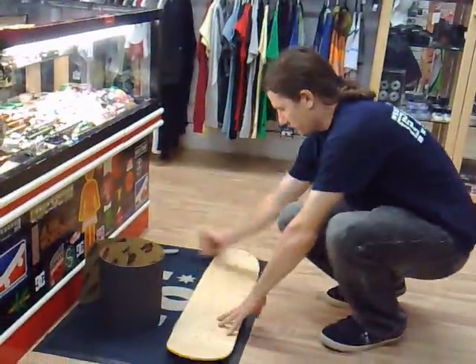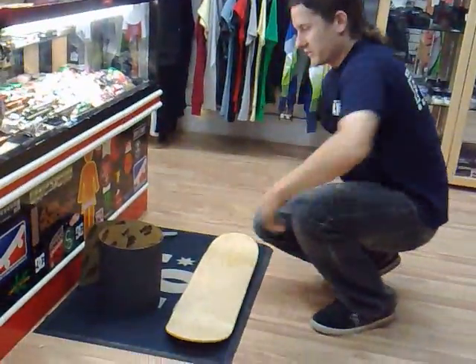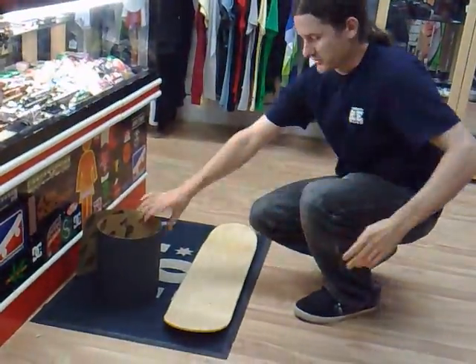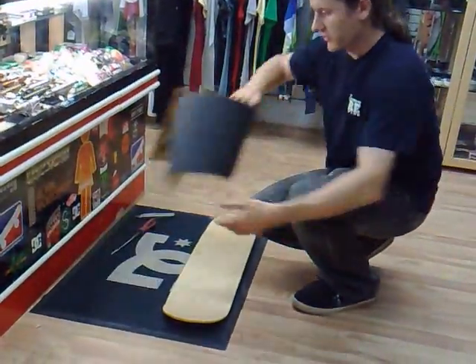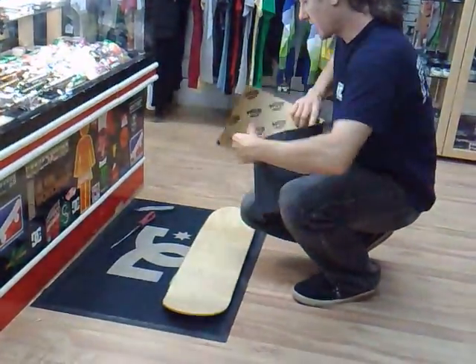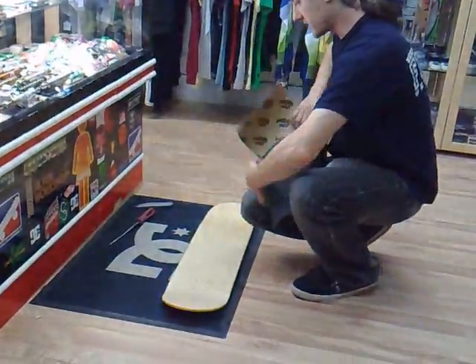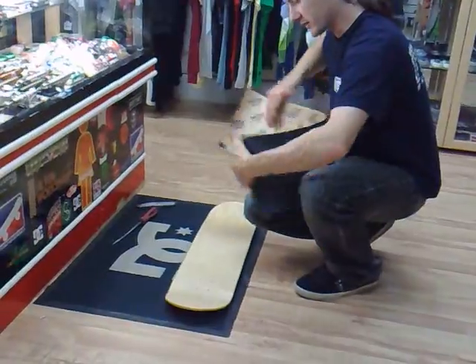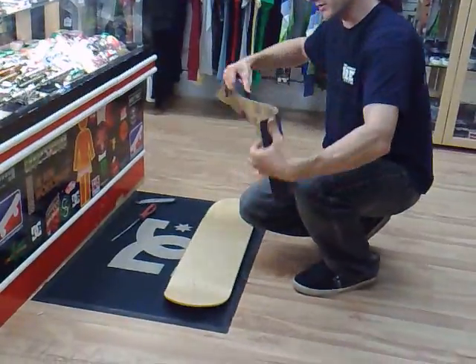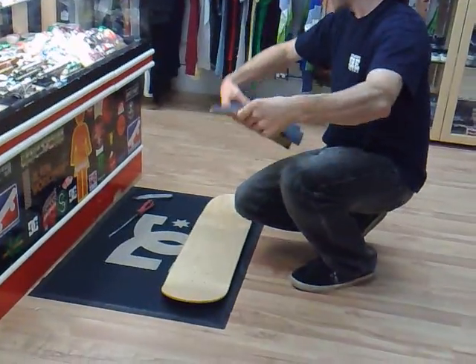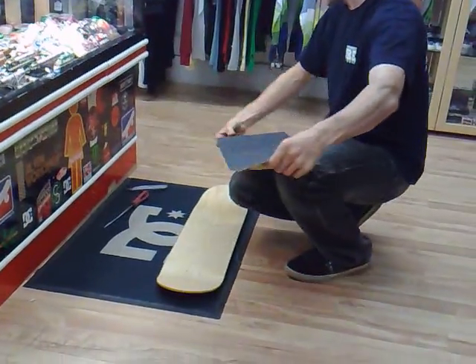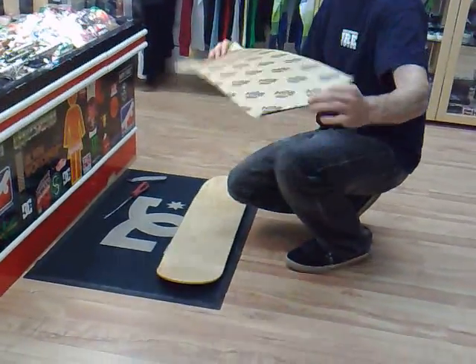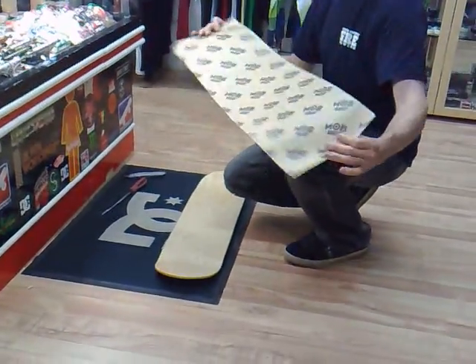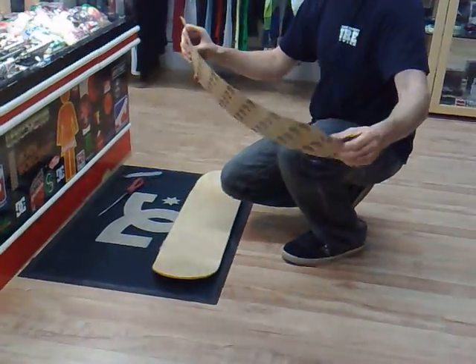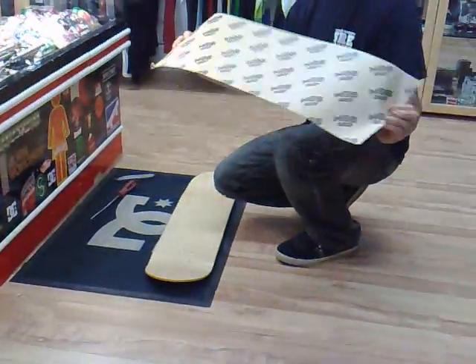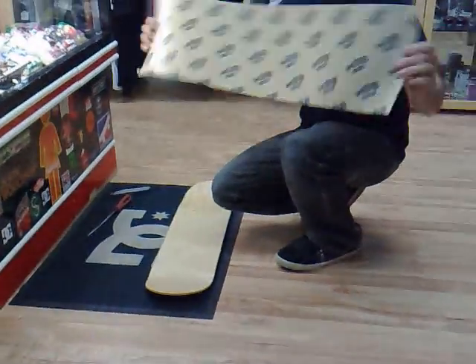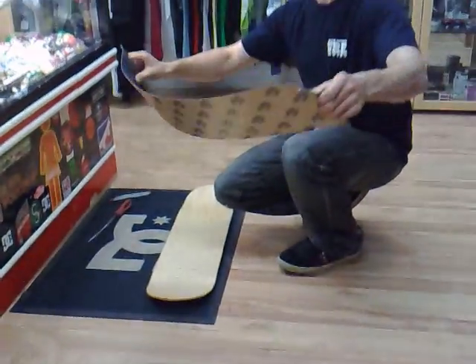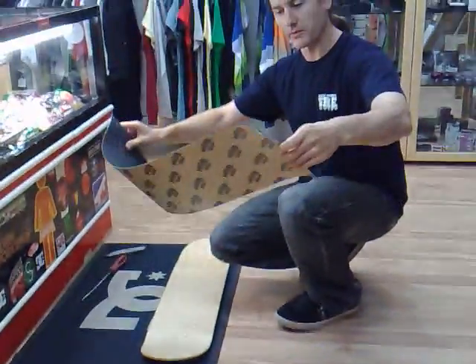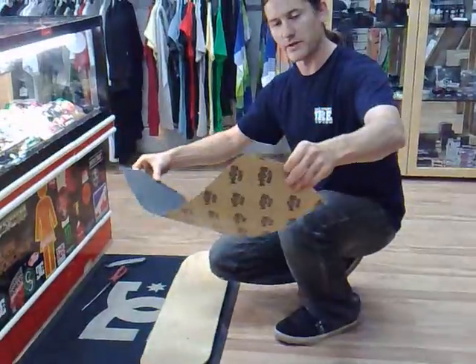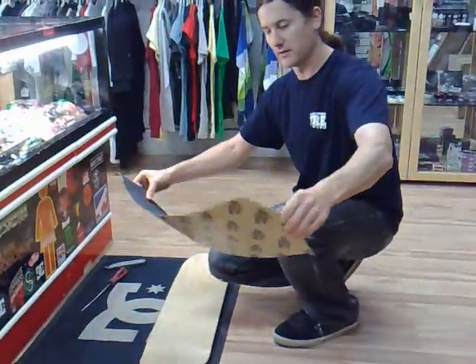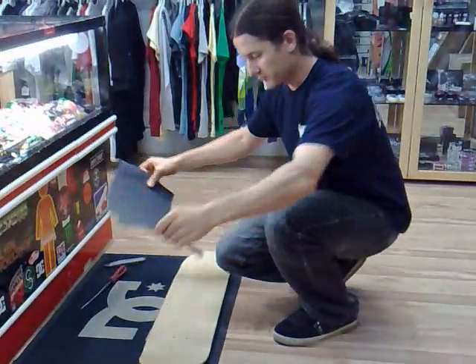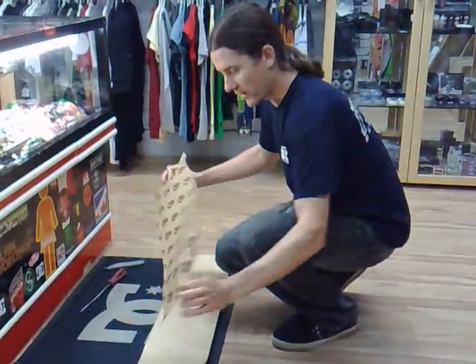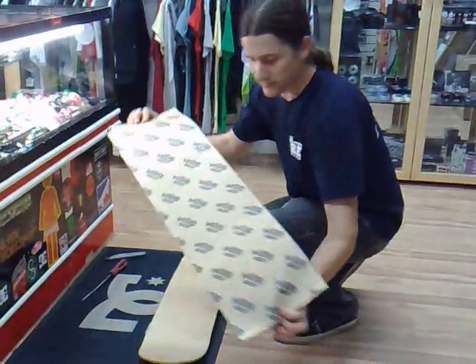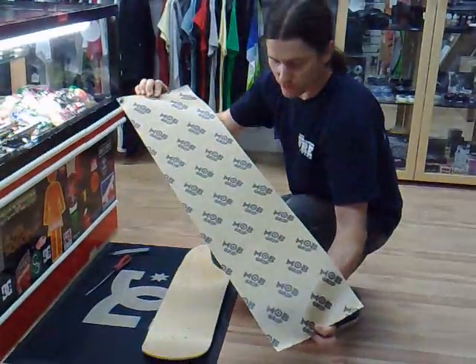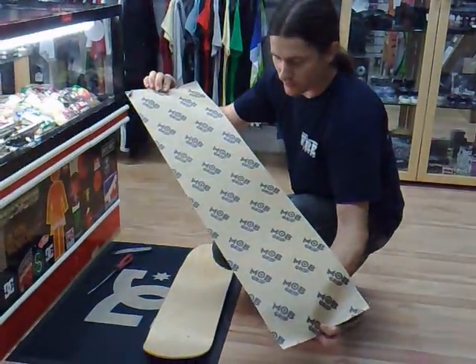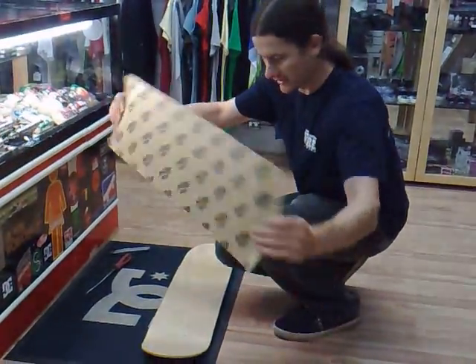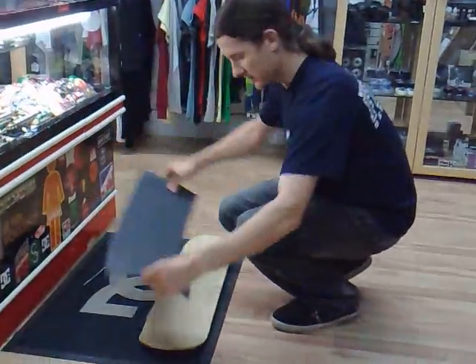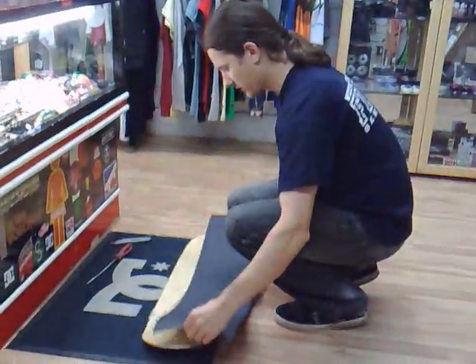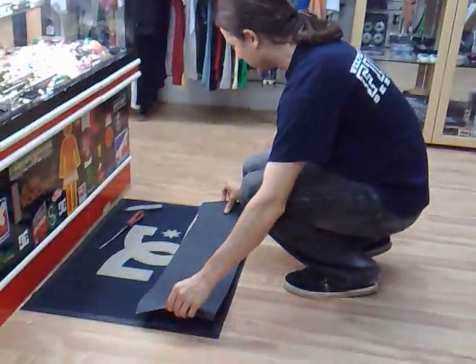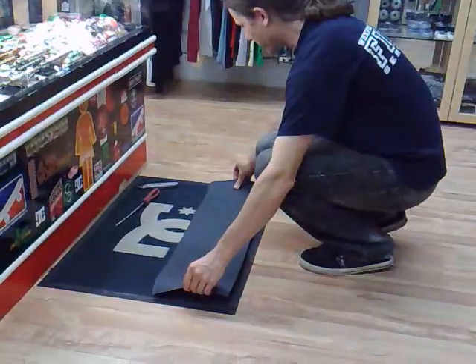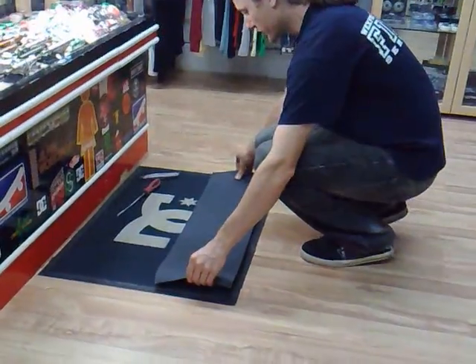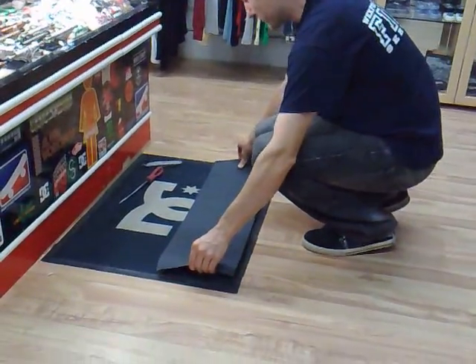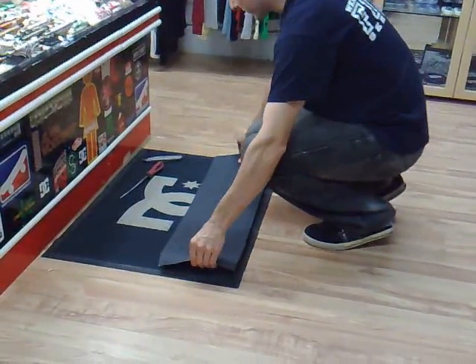What we normally do is put the board on a carpet so that we're not damaging the graphics underneath. We're going to use Mob Grip Tape, which is the most popular grip tape that we sell. It's perforated, goes through a roller, there are loads of little holes in it, so it goes down pretty much 100% bubble free.